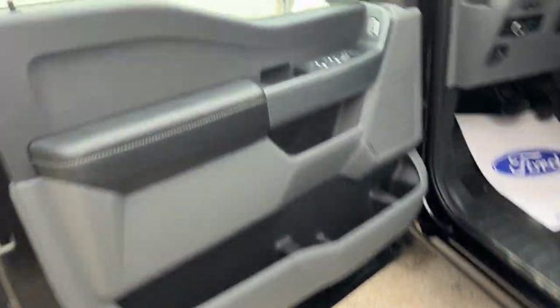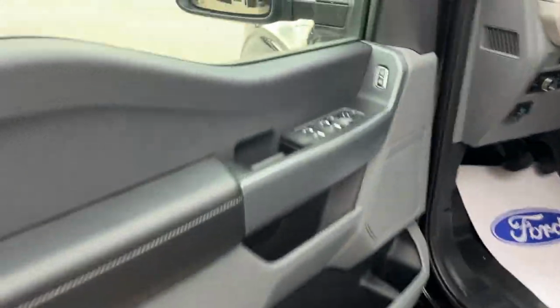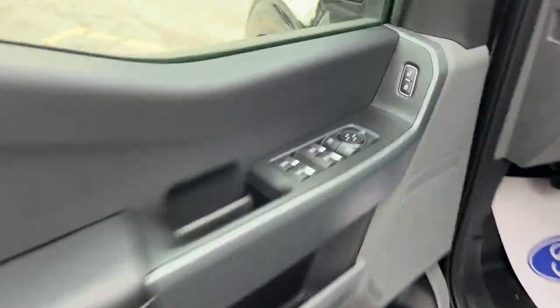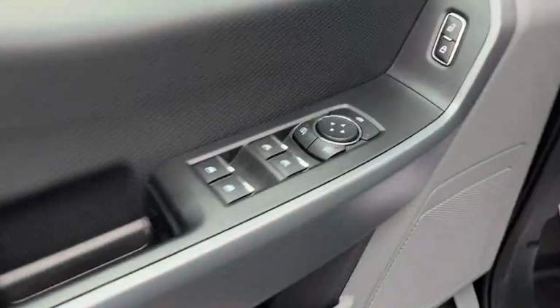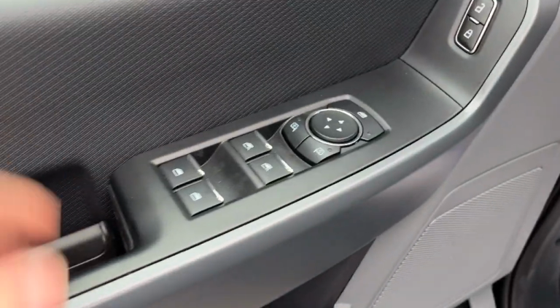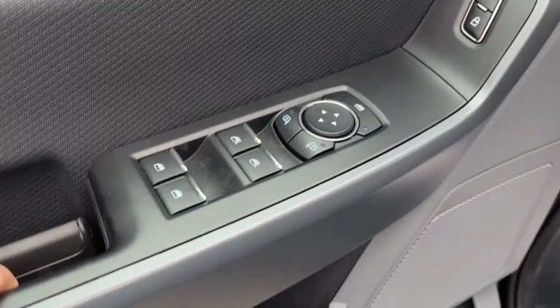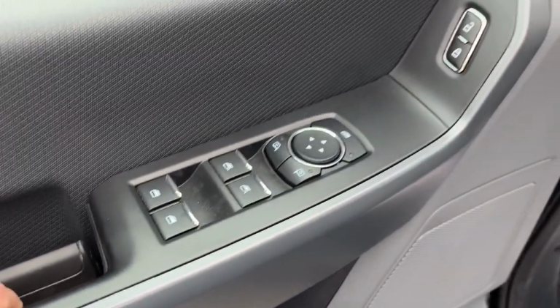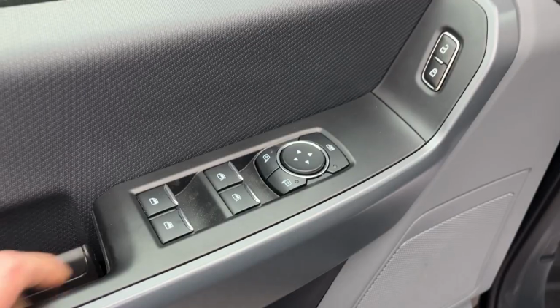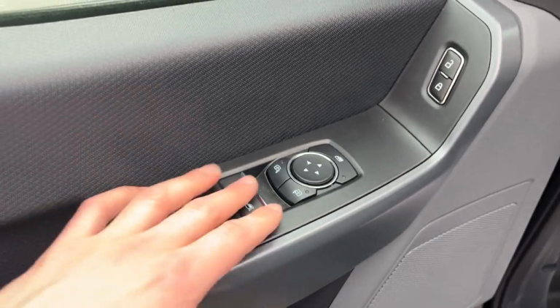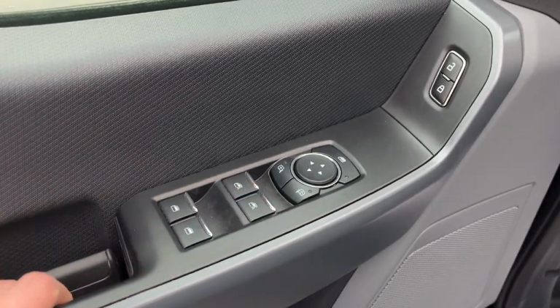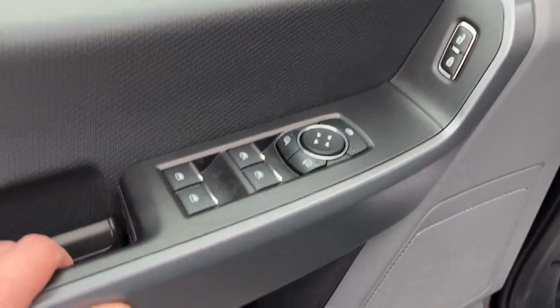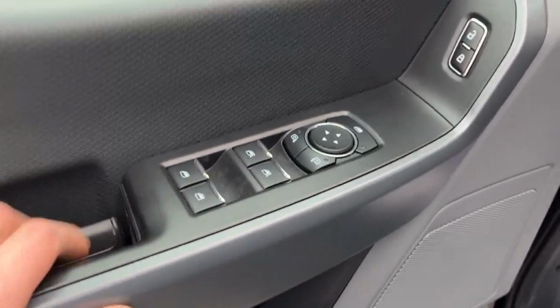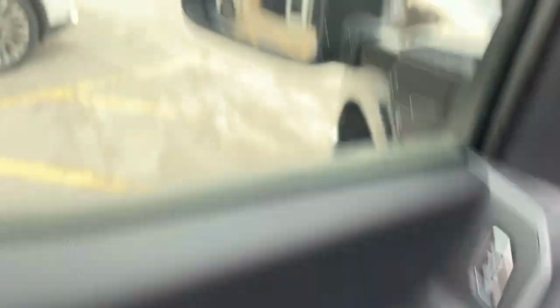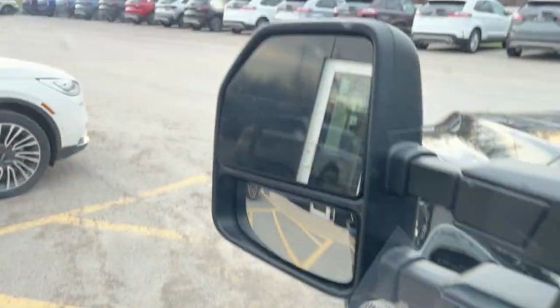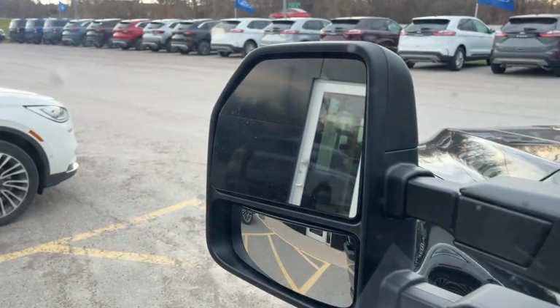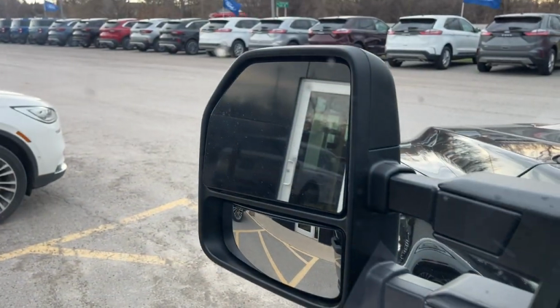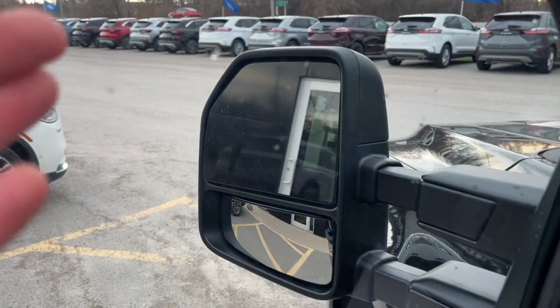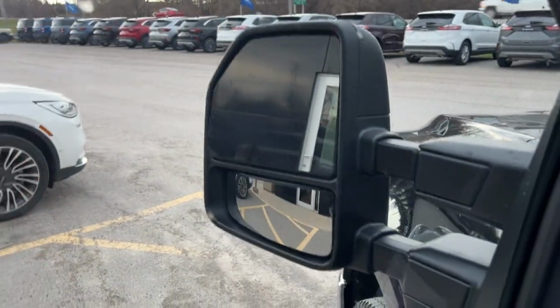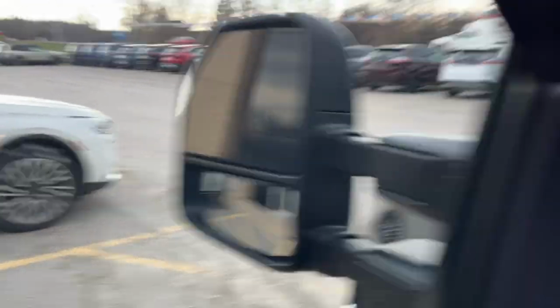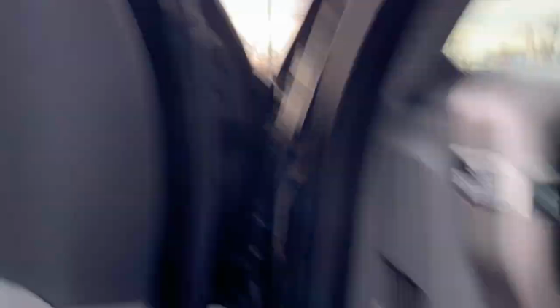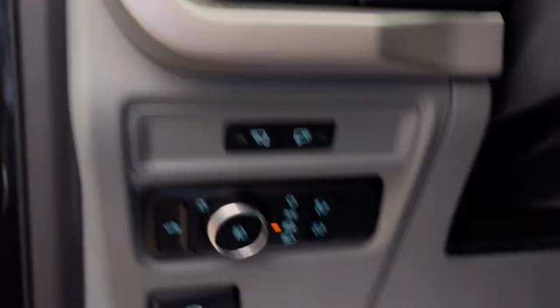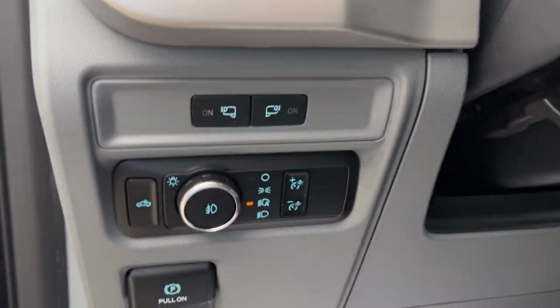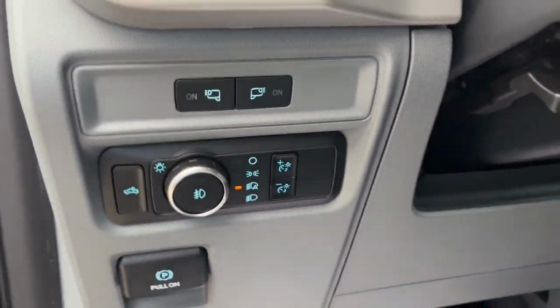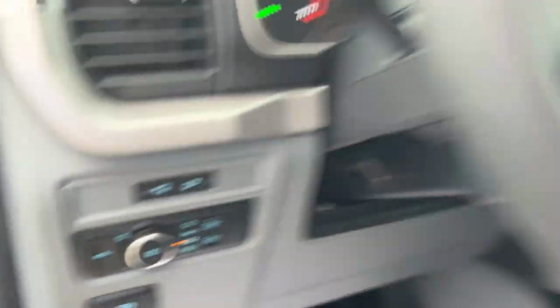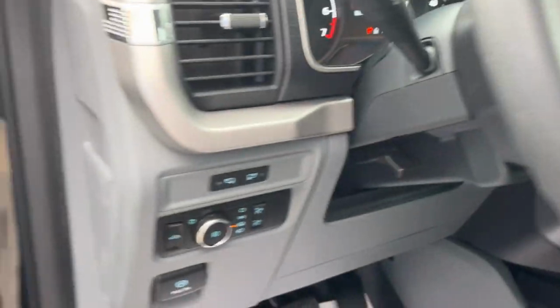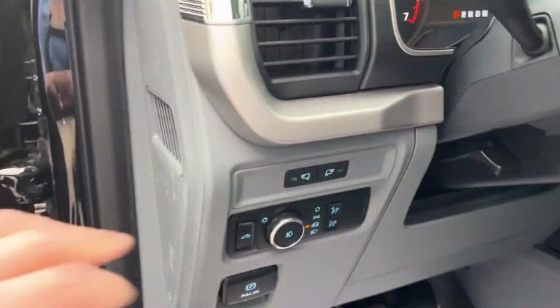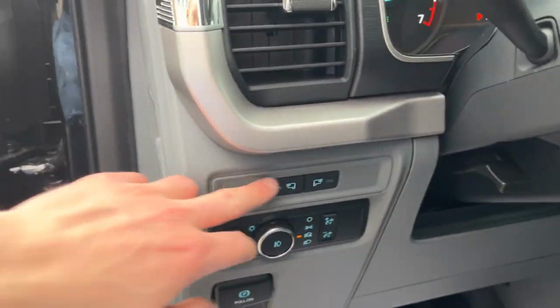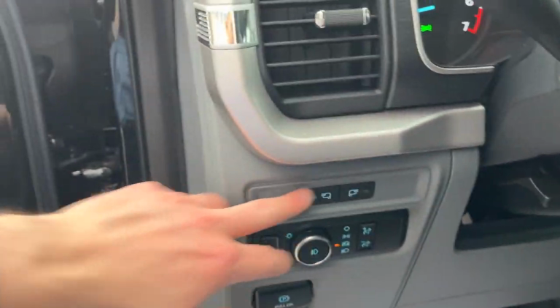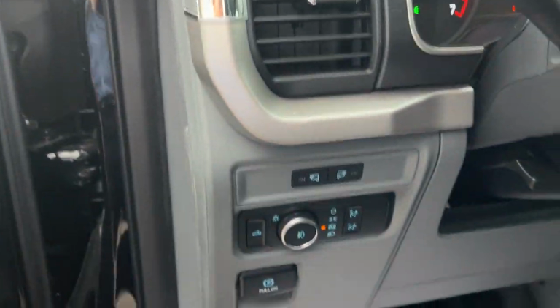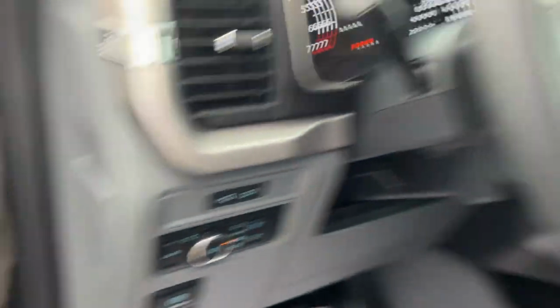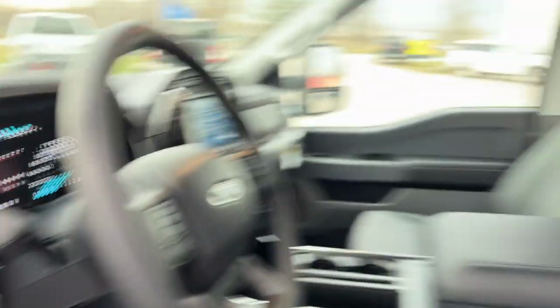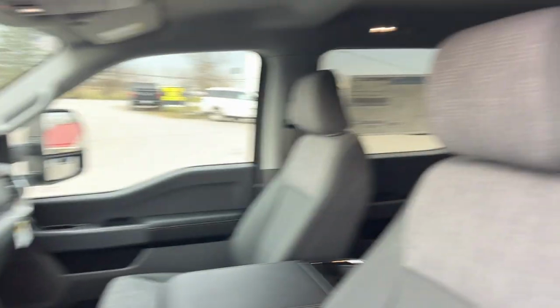Coming around to the front here you do have power windows and locks of course. Power glass adjustable heated trailer tow mirrors with blind spot monitoring. Automatic headlights of course. You also have your LED spotlights on the mirrors here which is an option.